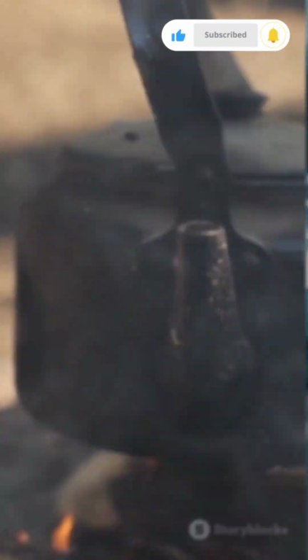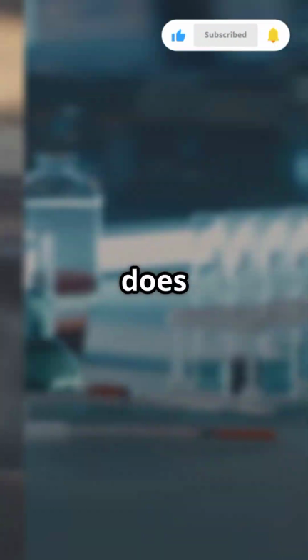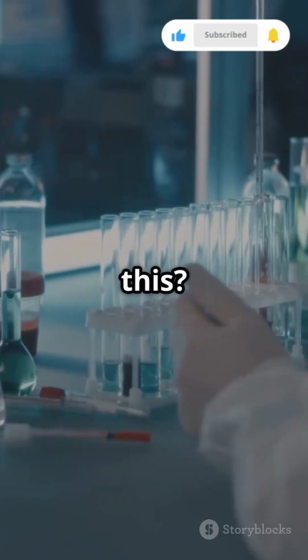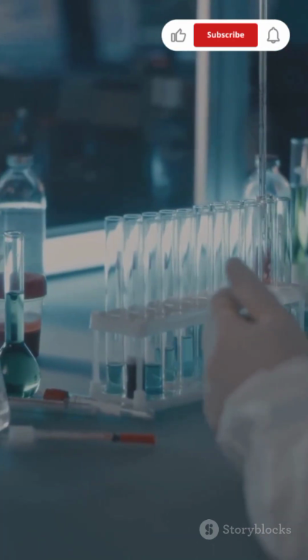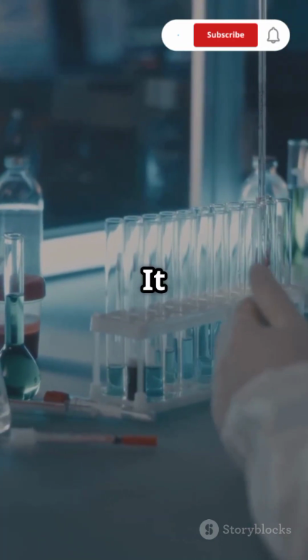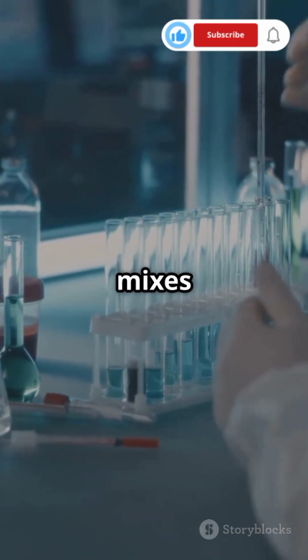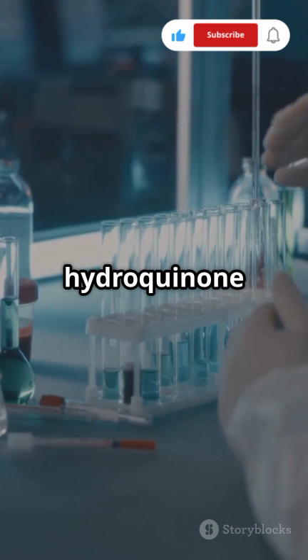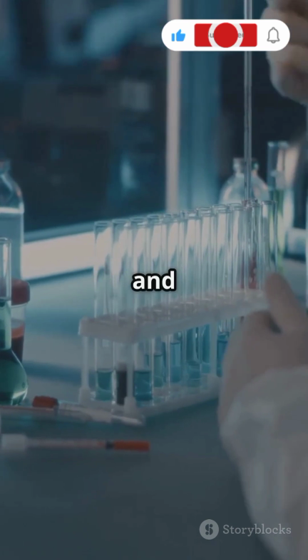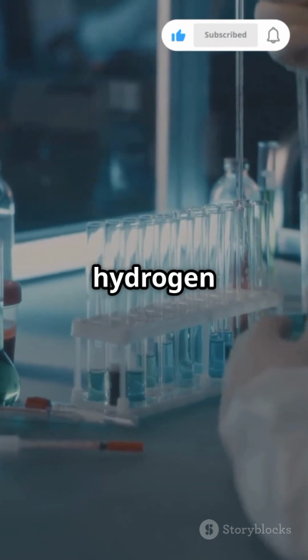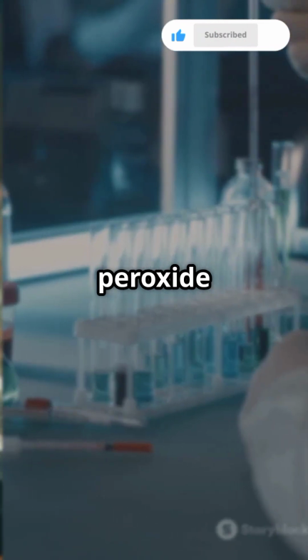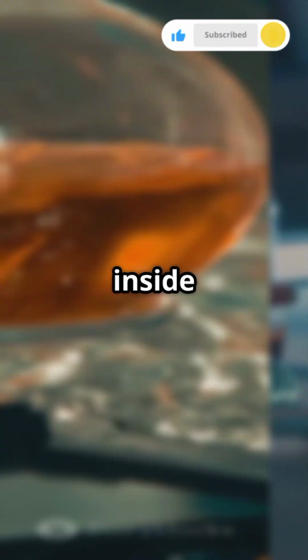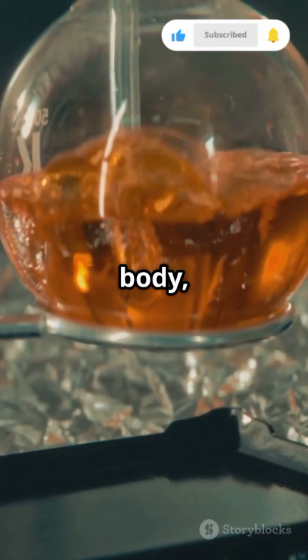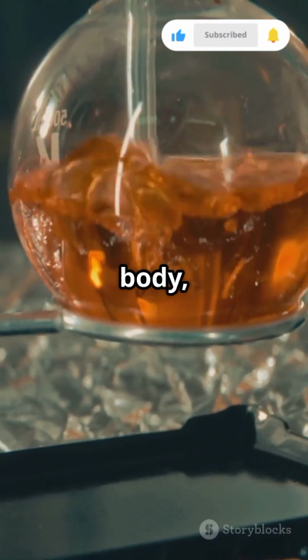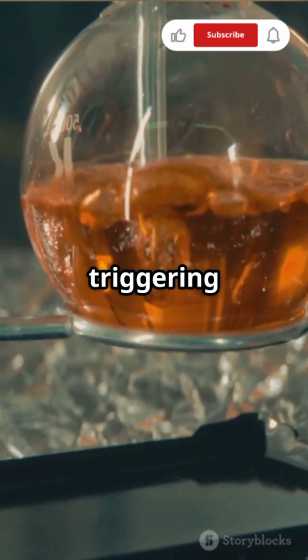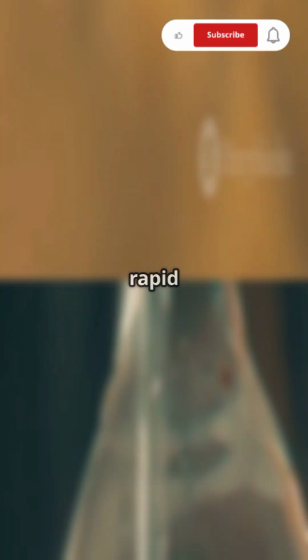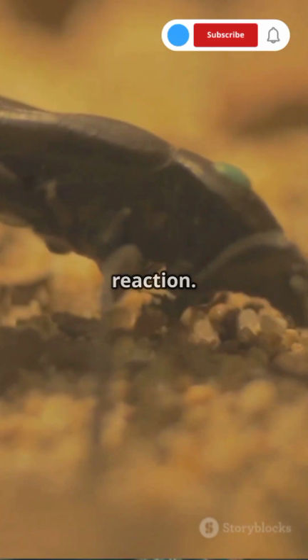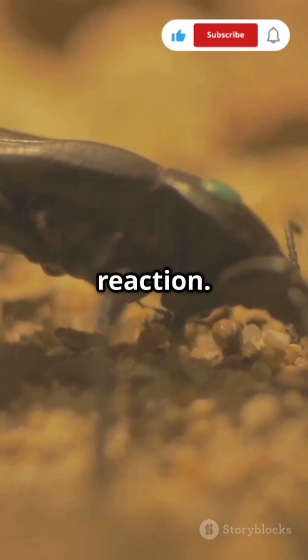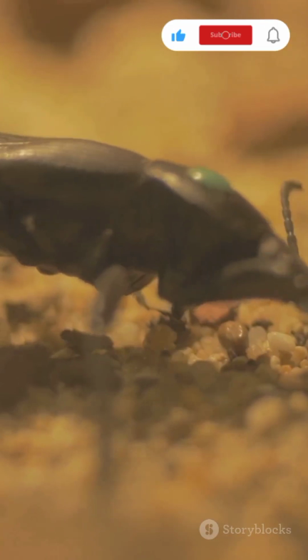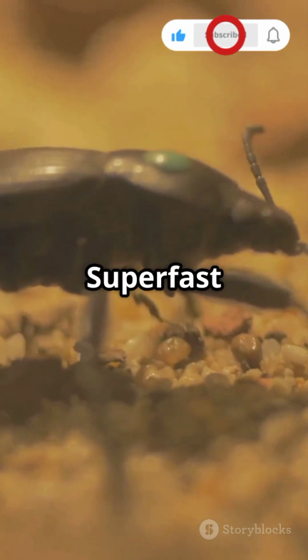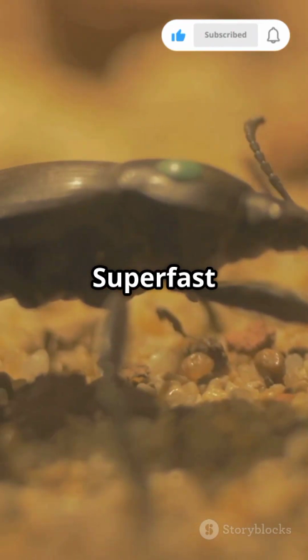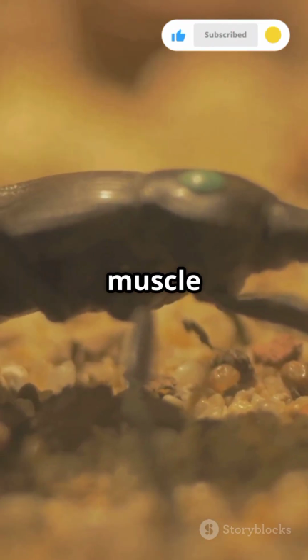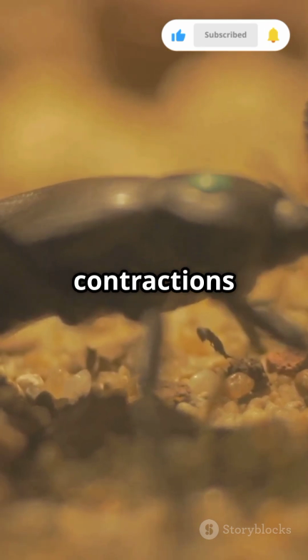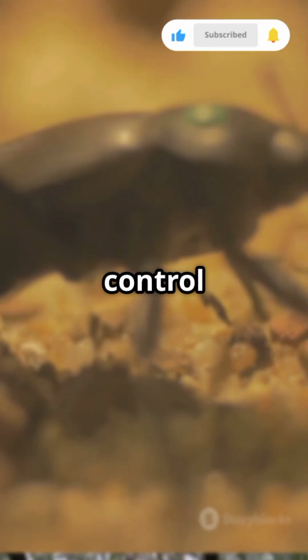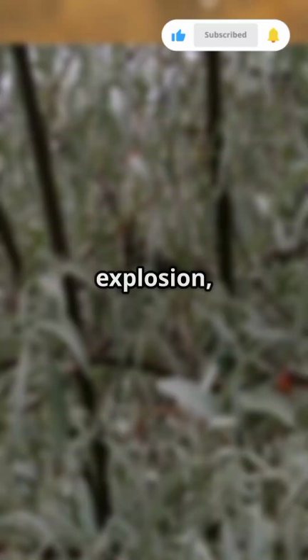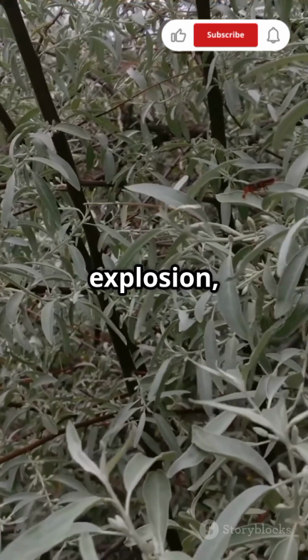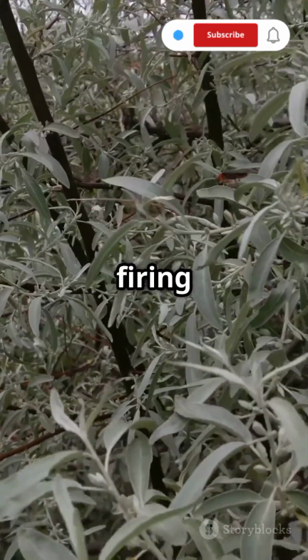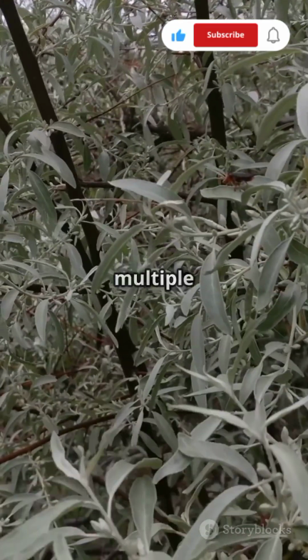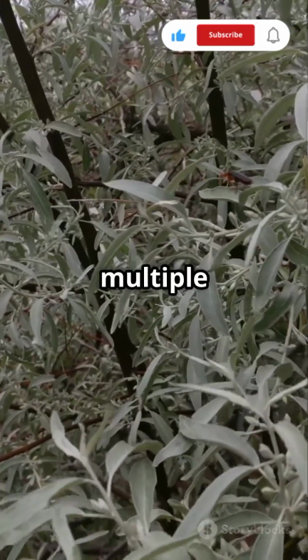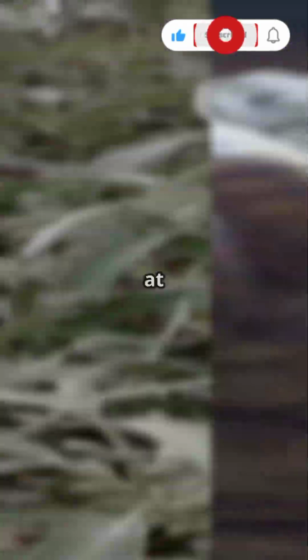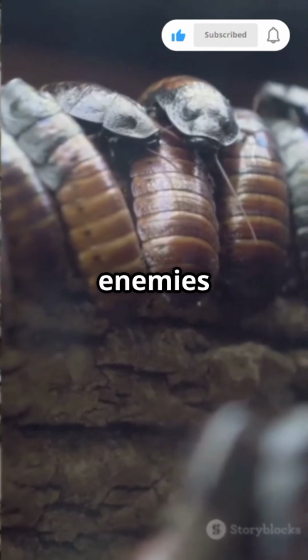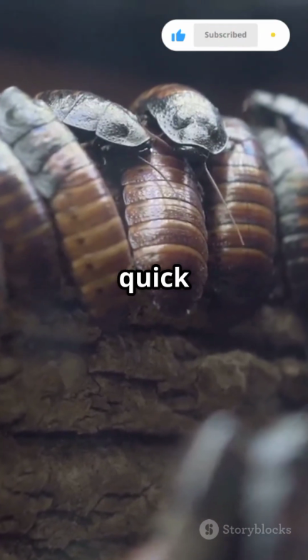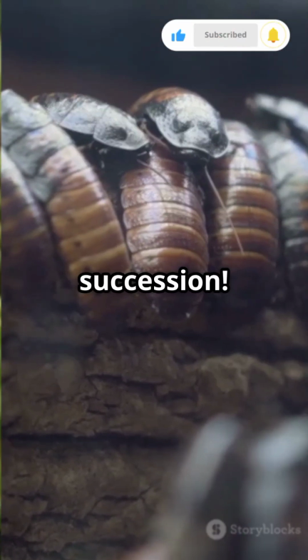How does it do this? It mixes hydroquinone and hydrogen peroxide inside its body, triggering a rapid reaction. Super-fast muscle contractions control the explosion, firing multiple bursts at enemies in quick succession.